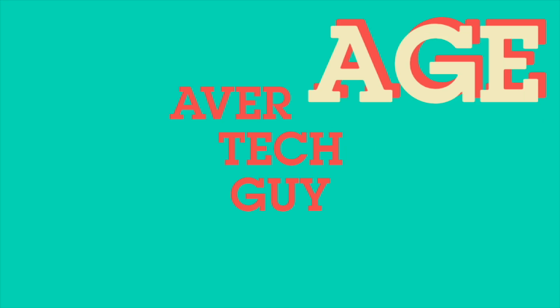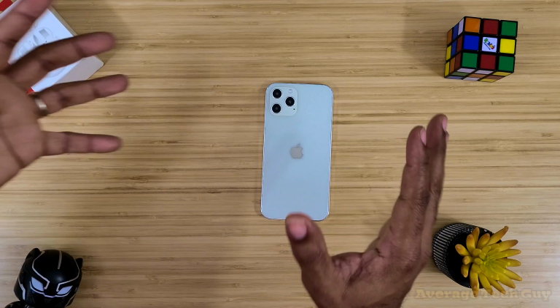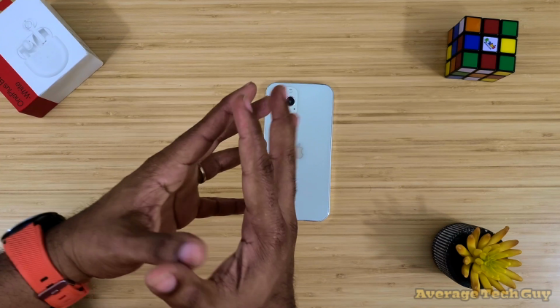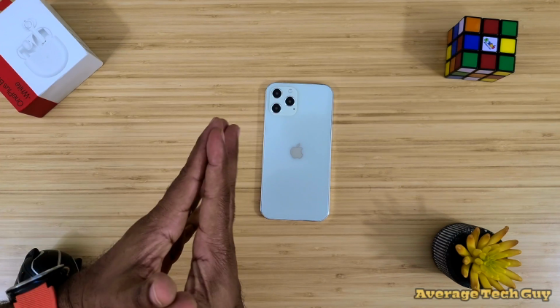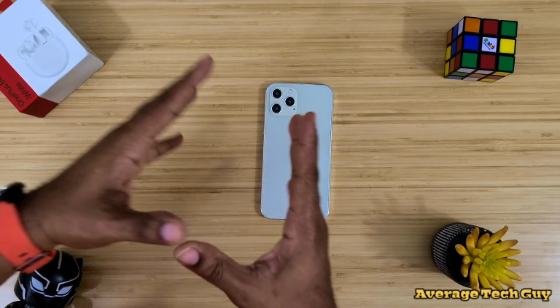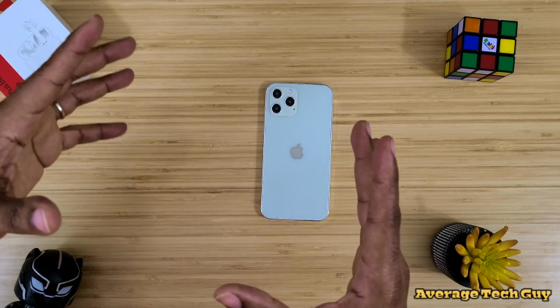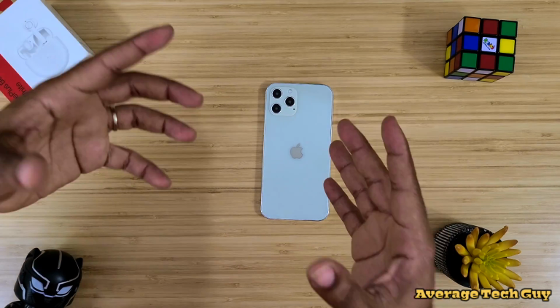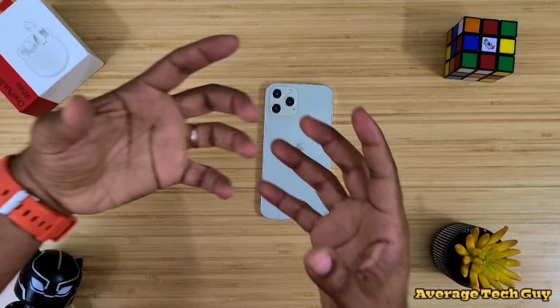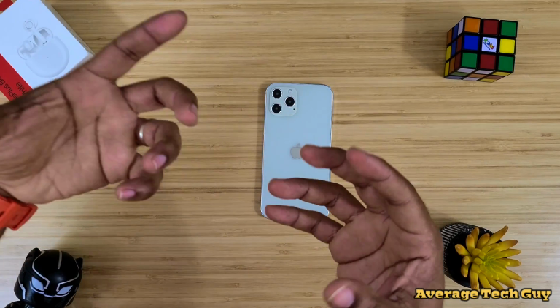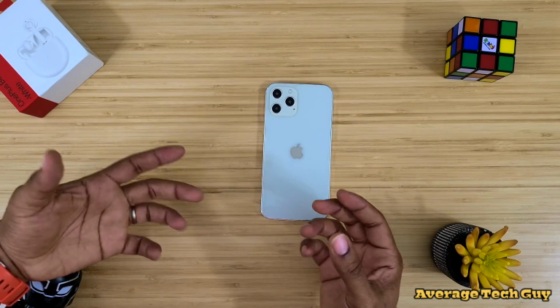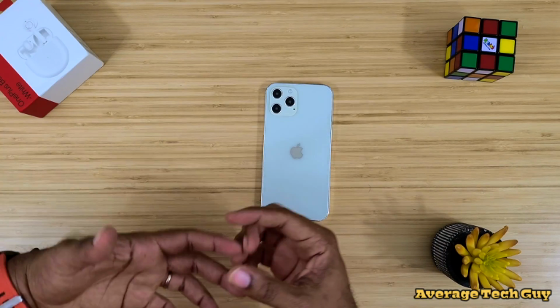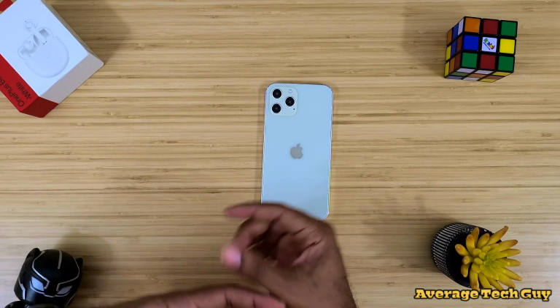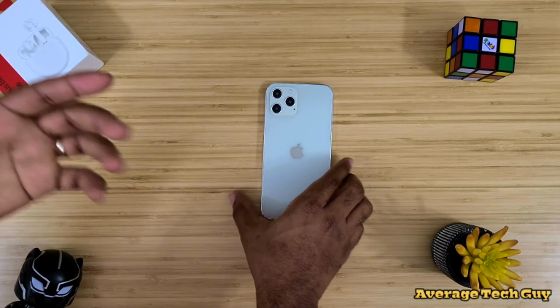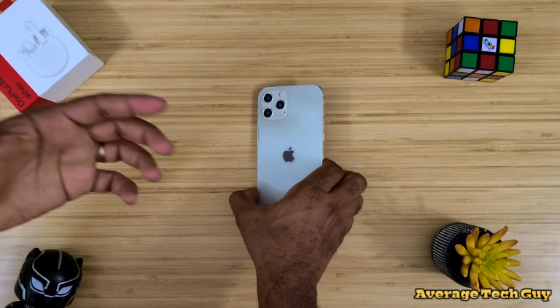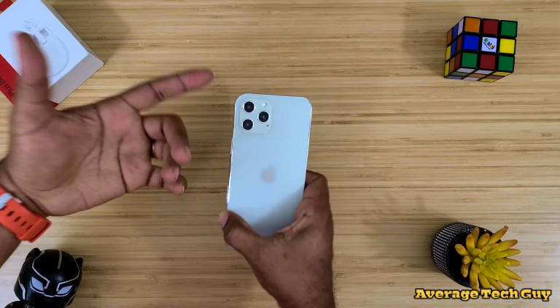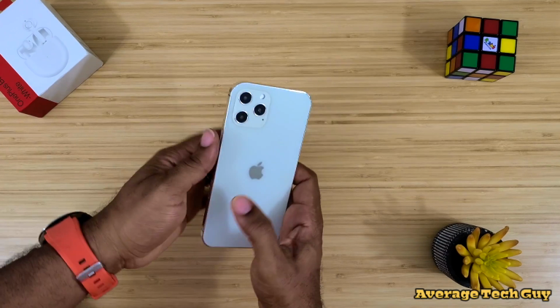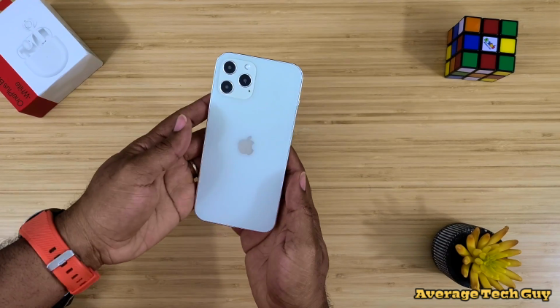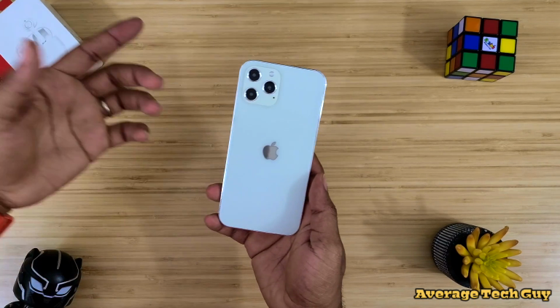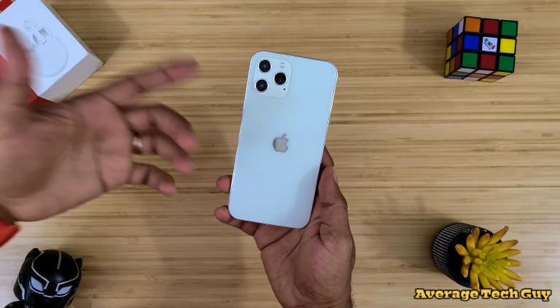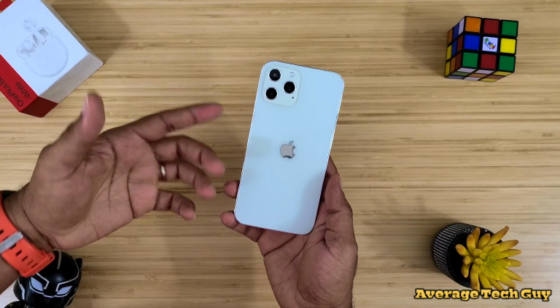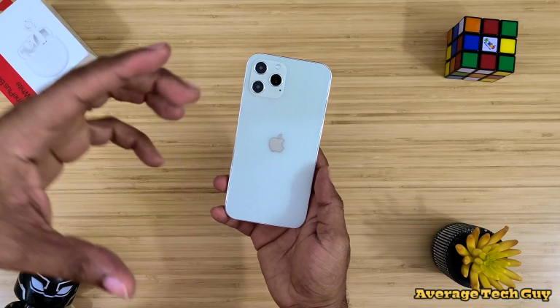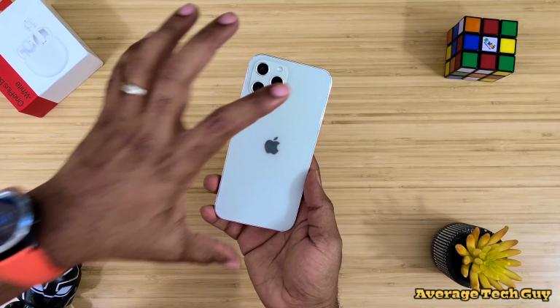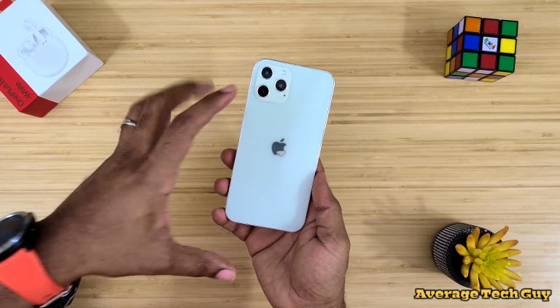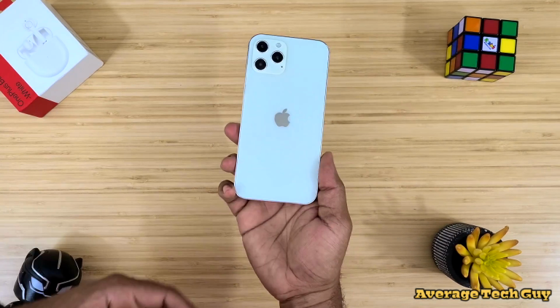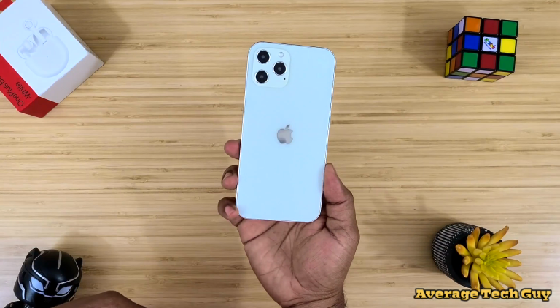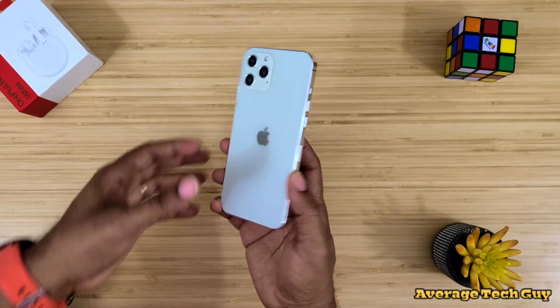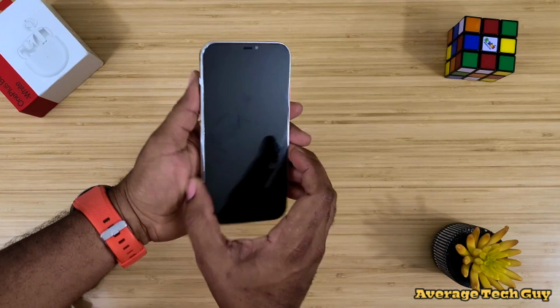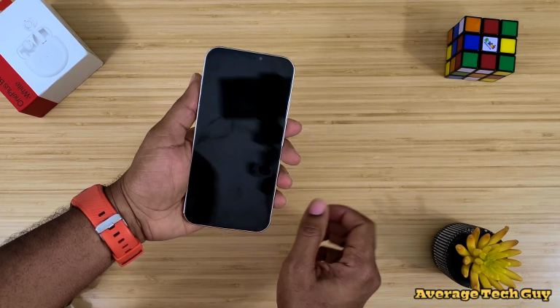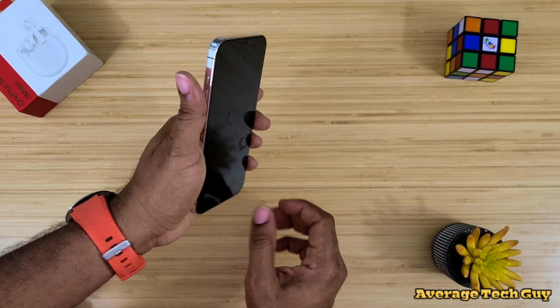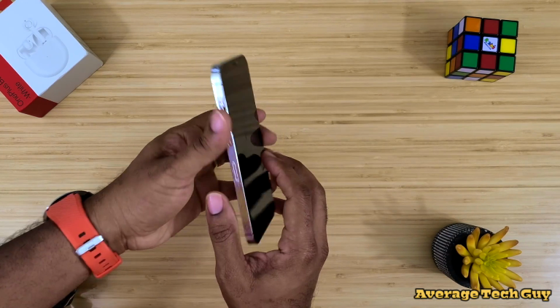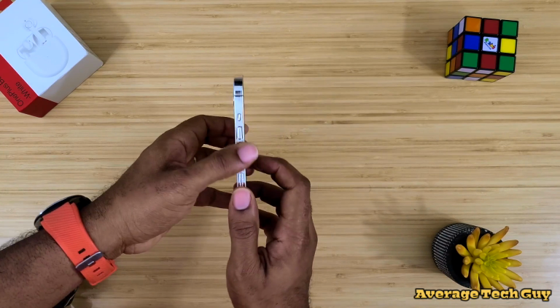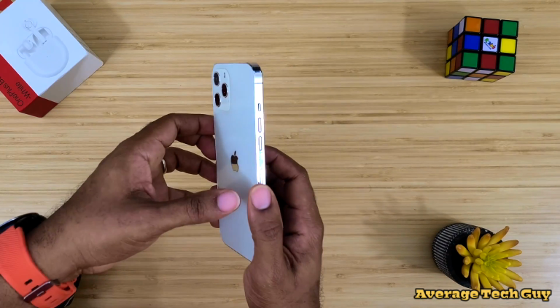First off, Apple is planning on allowing us to have three new iPhone models this year. One is a 5.4-inch variant, a 6.1-inch, and then this one which is 6.7 inches on the actual screen.